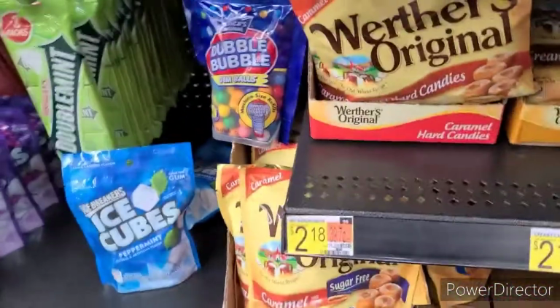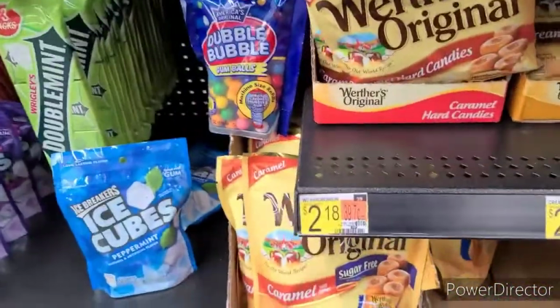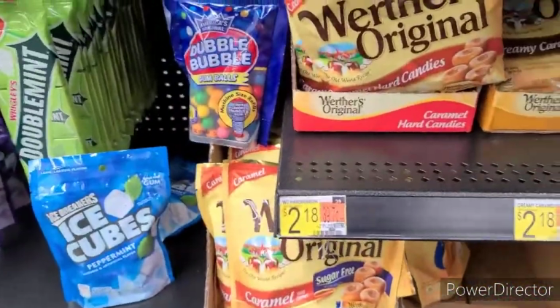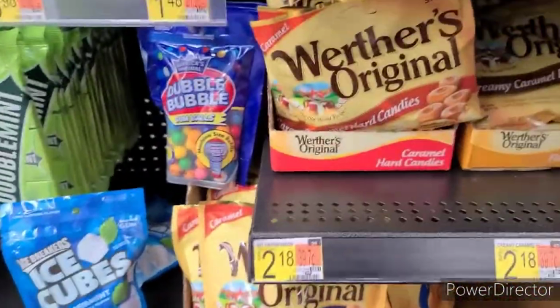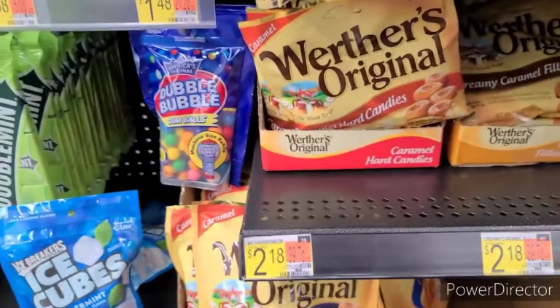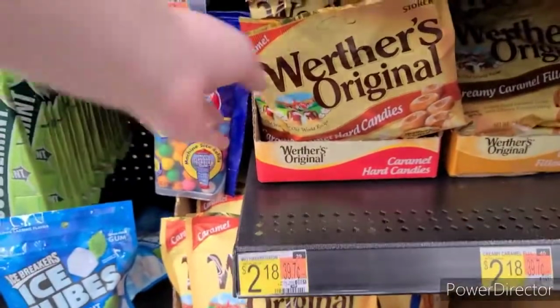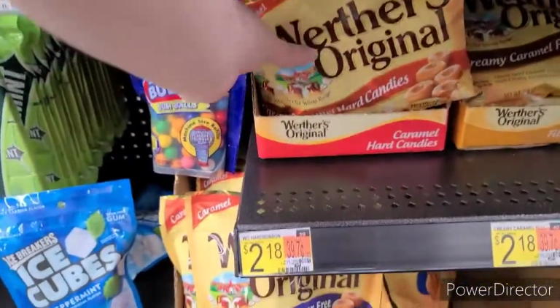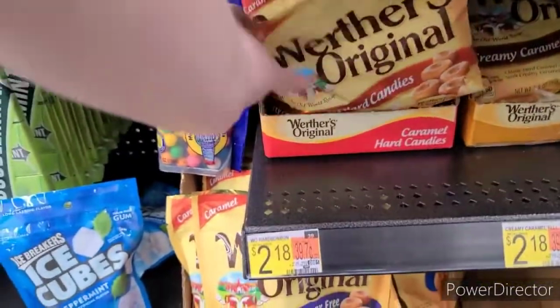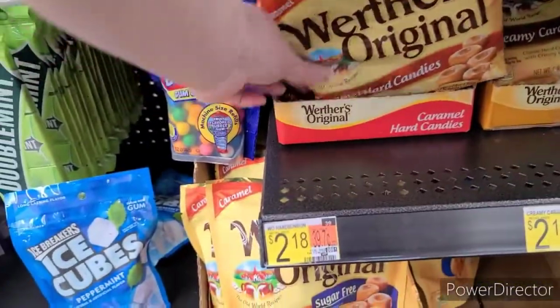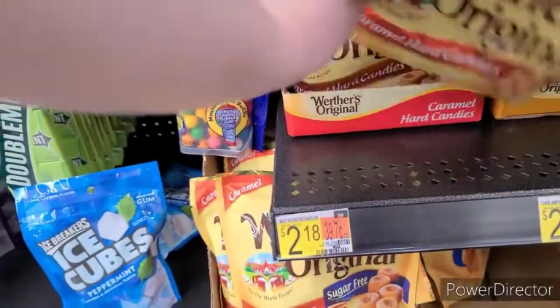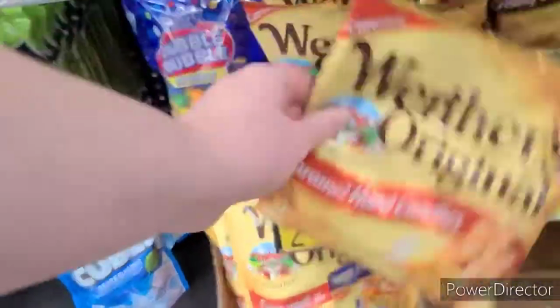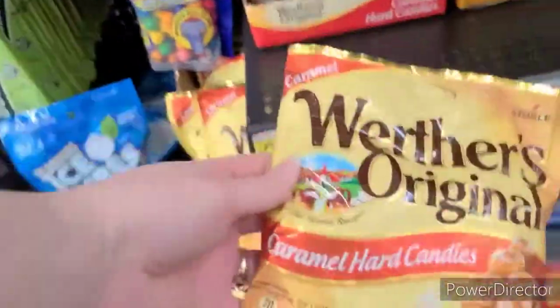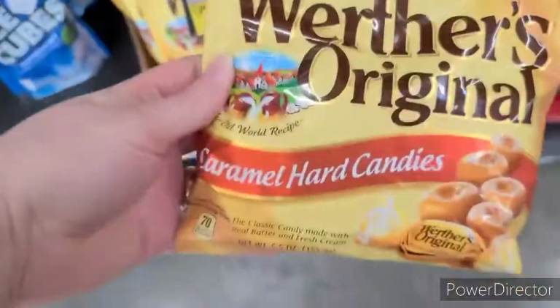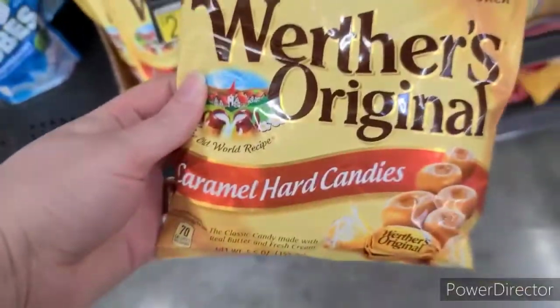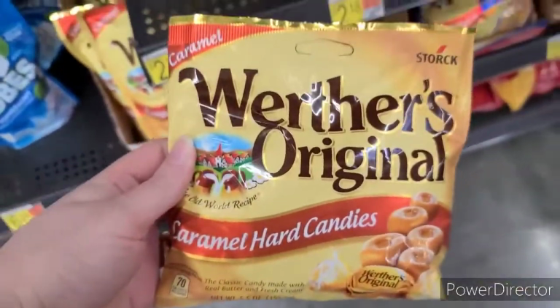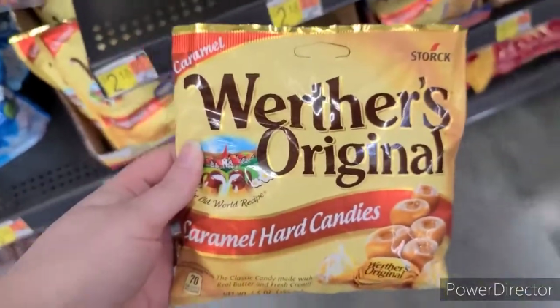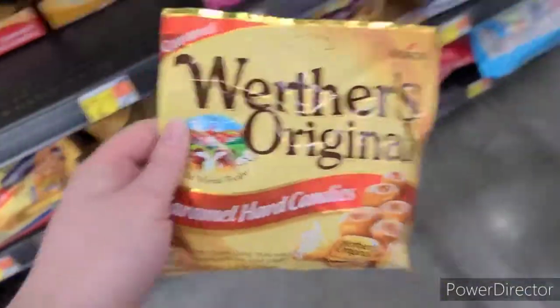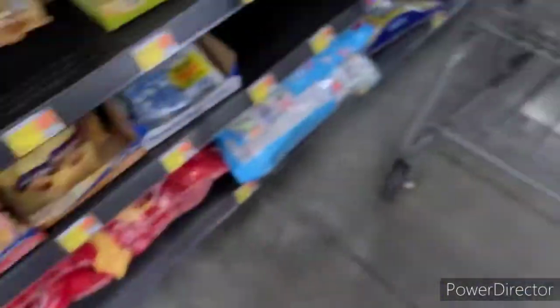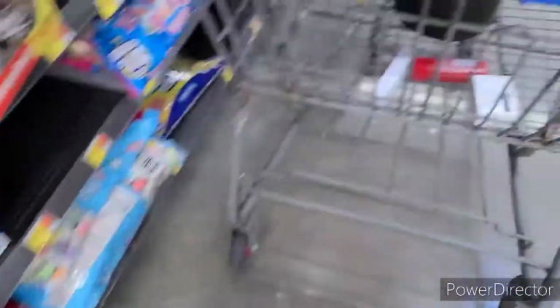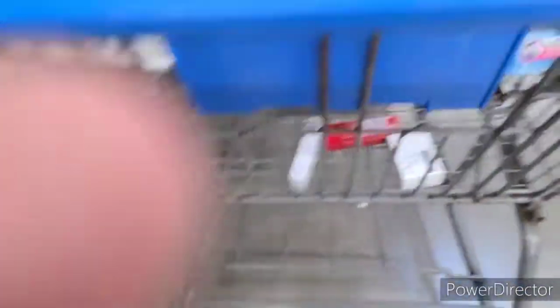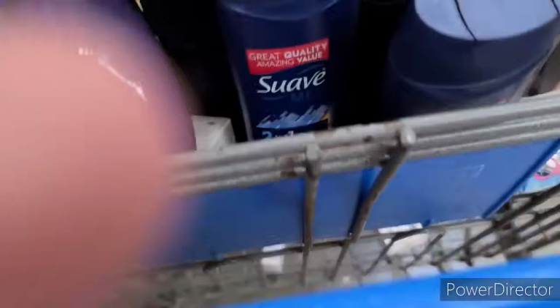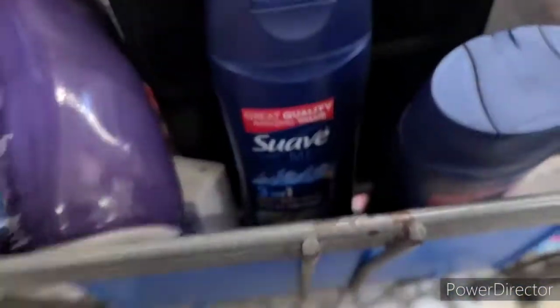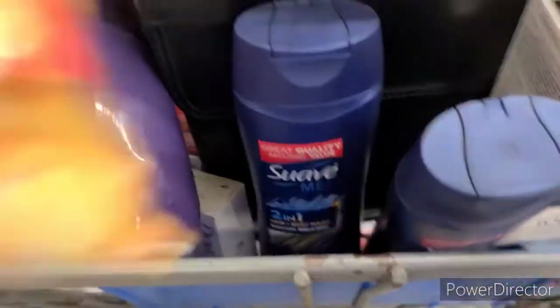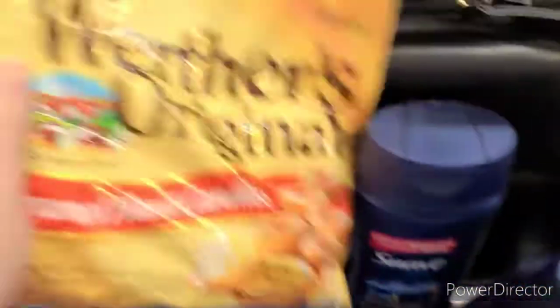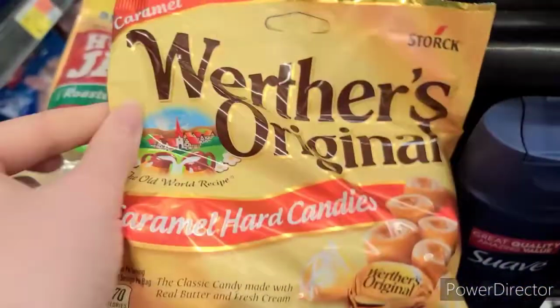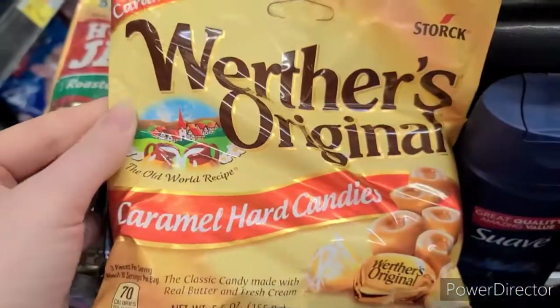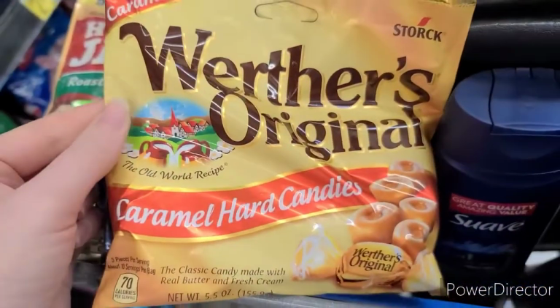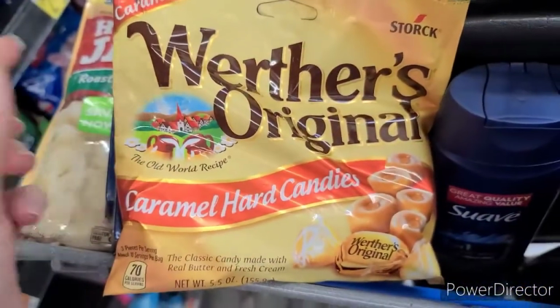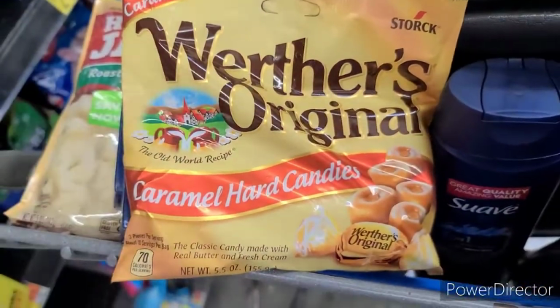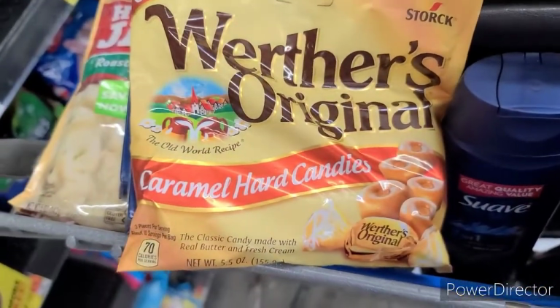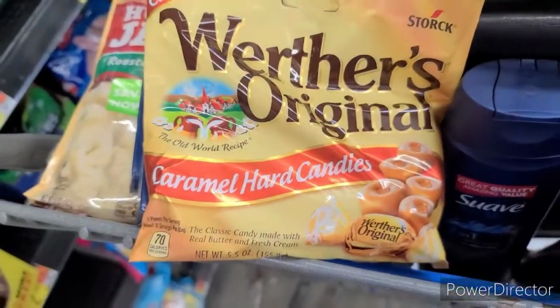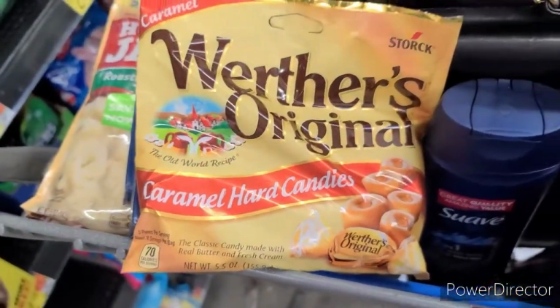Starting off with an easy one — we have a freebie rebate on Ibotta. This is $2.18 for any Werther's Original 5-ounce. We have $2.18 back, making it completely free.